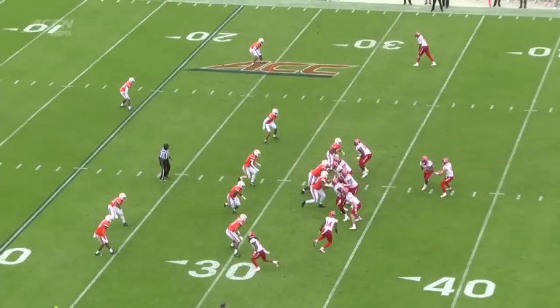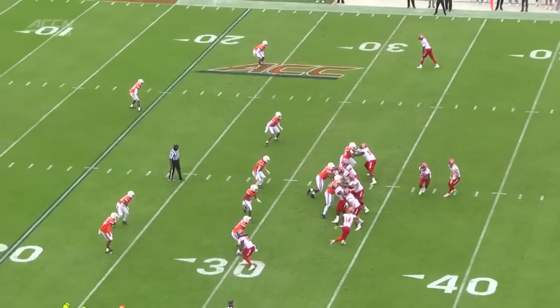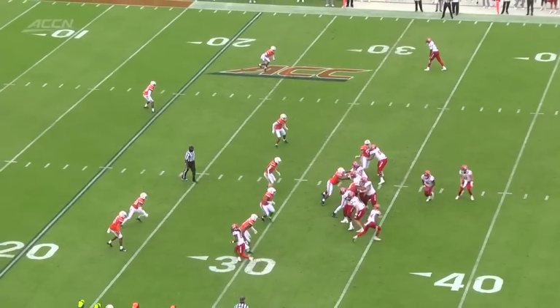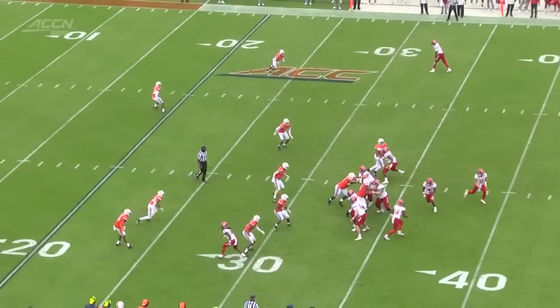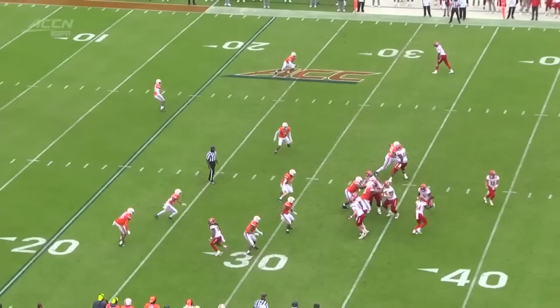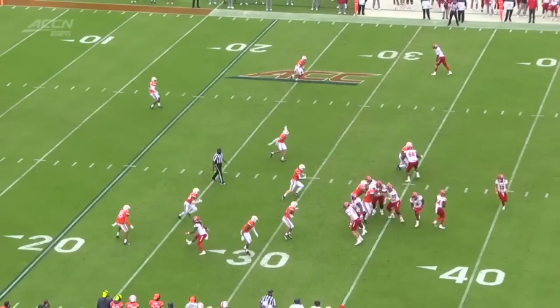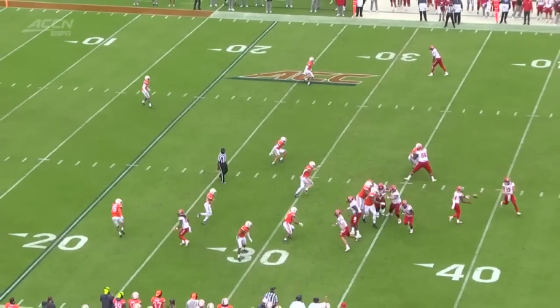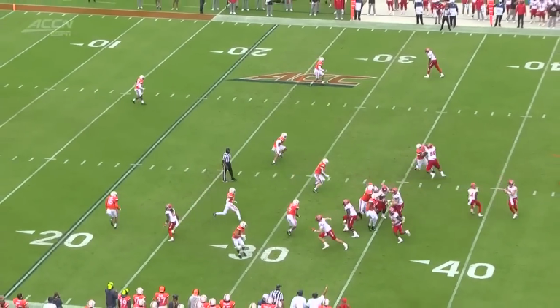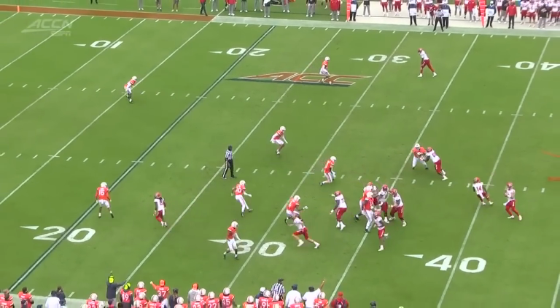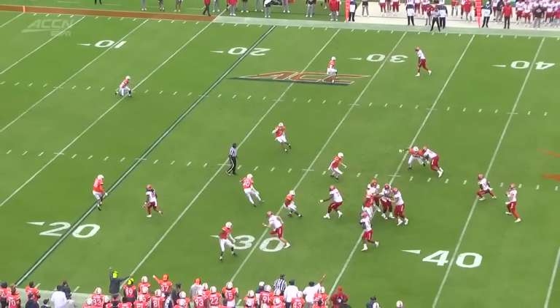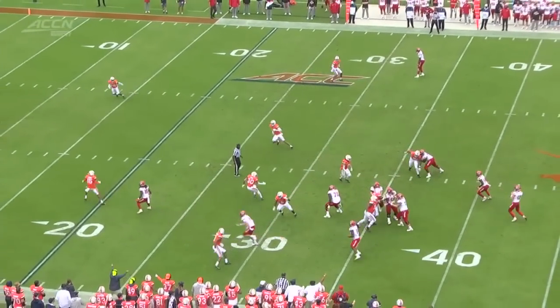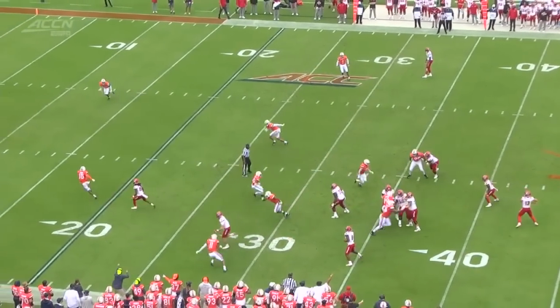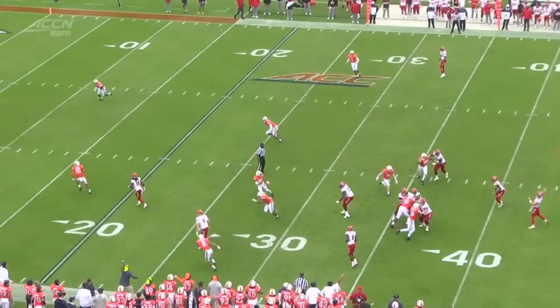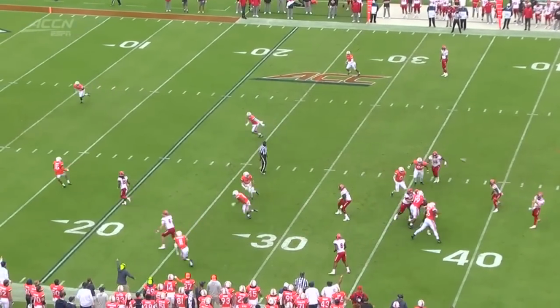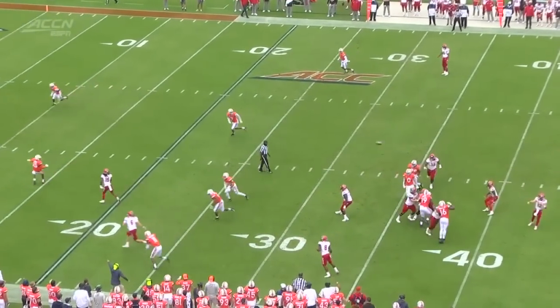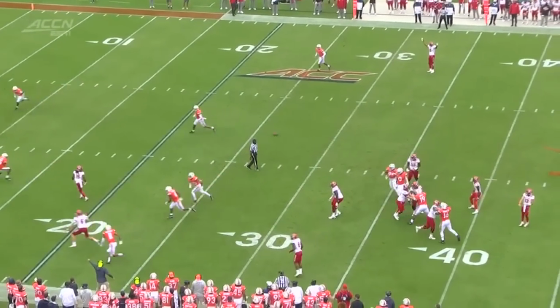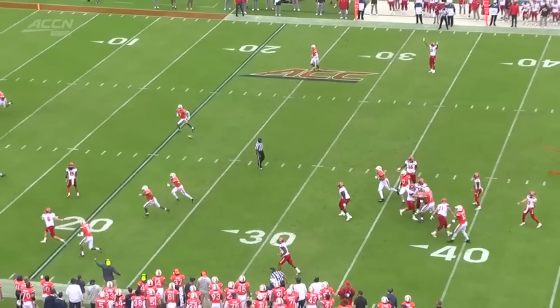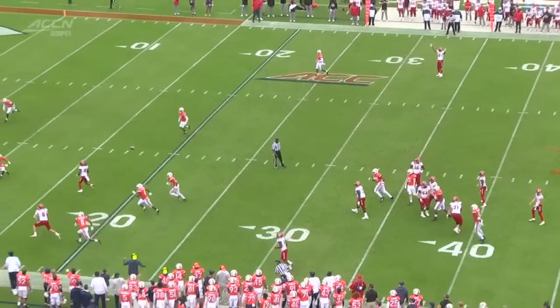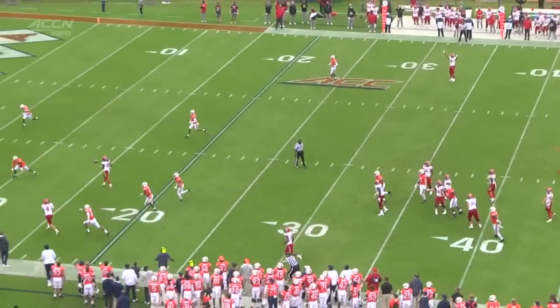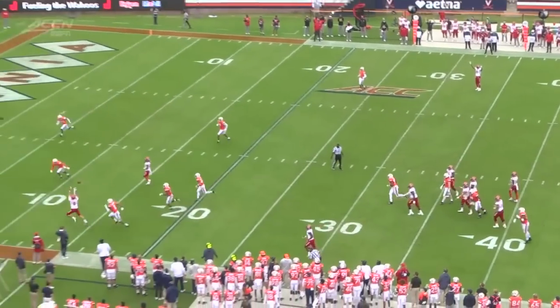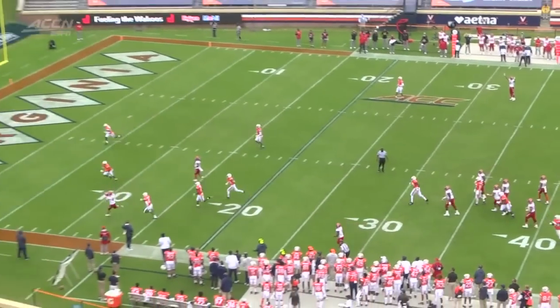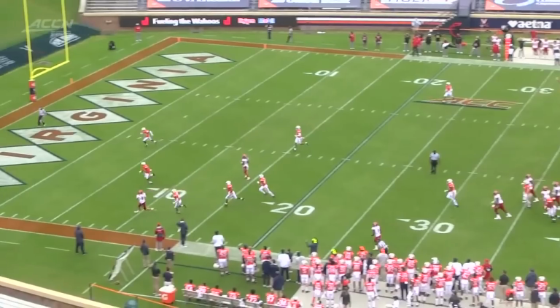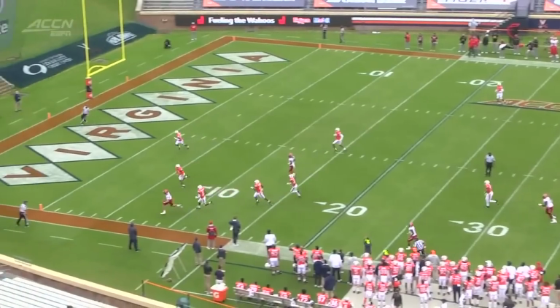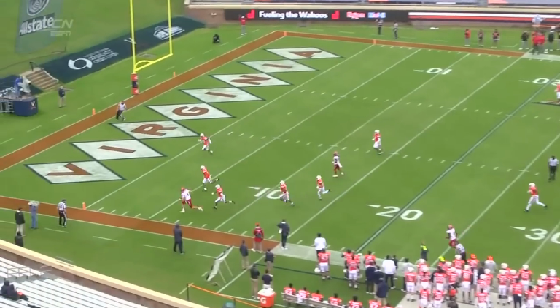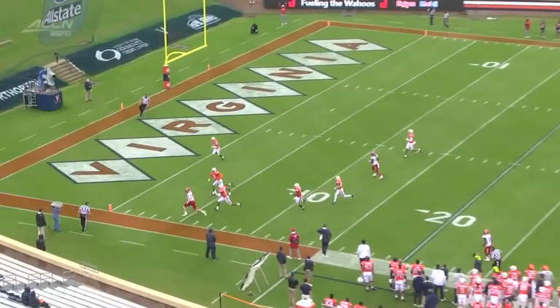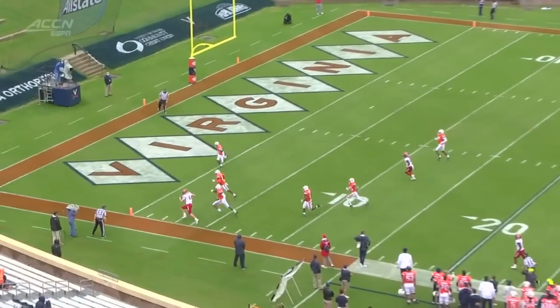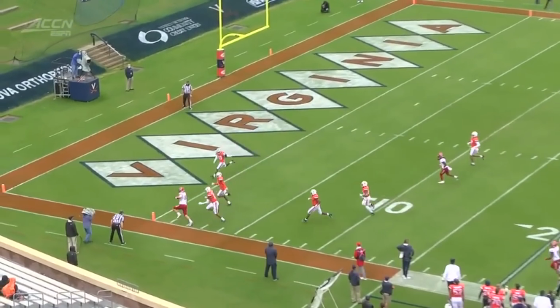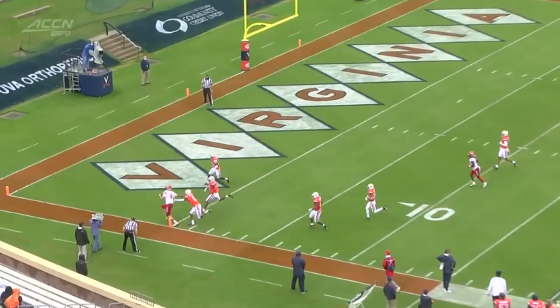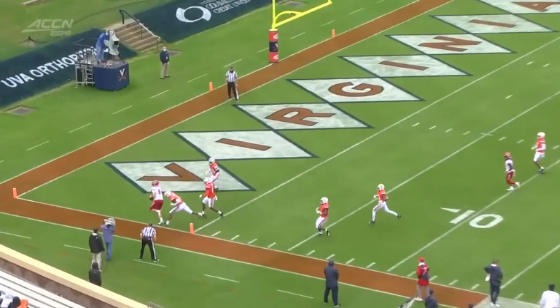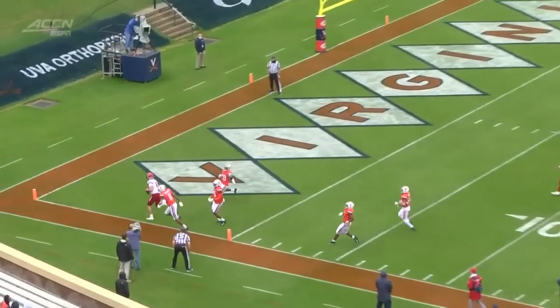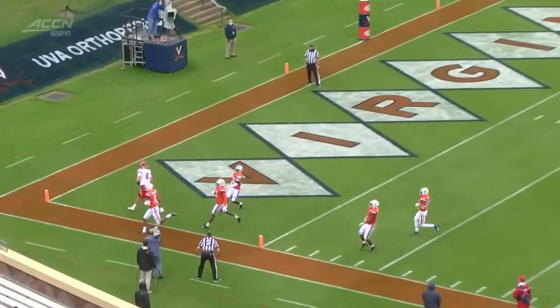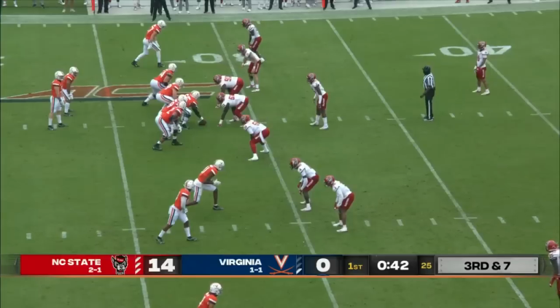Short in training camp and how about we just put in the reverse flea flicker thrown to our tight end down the field.